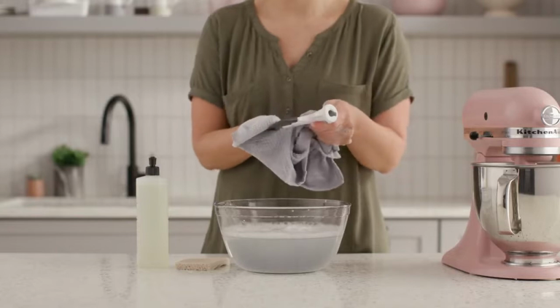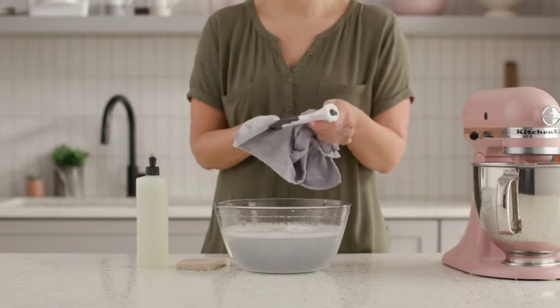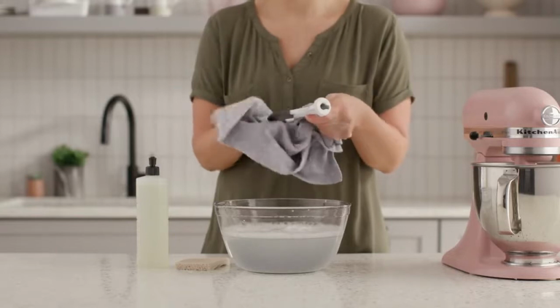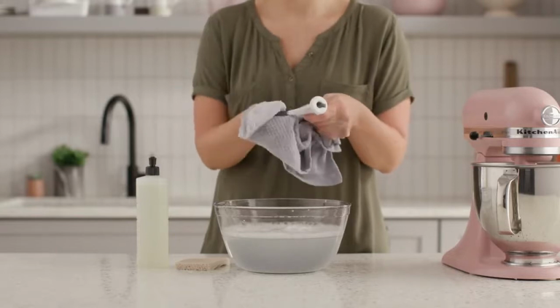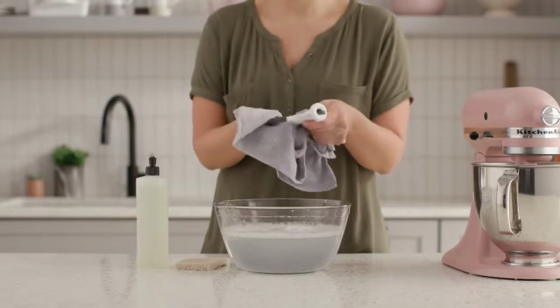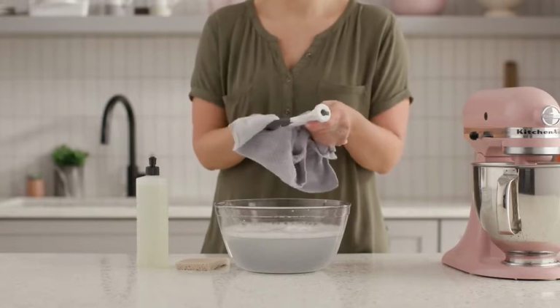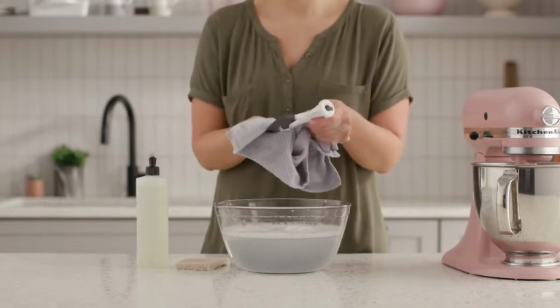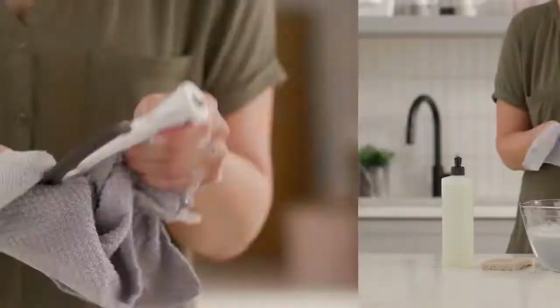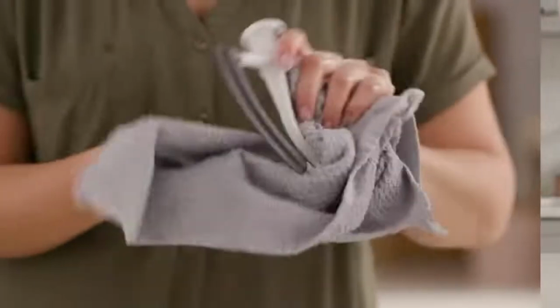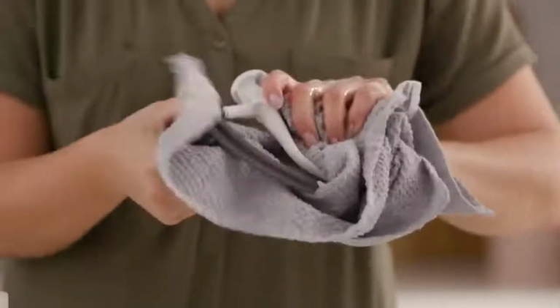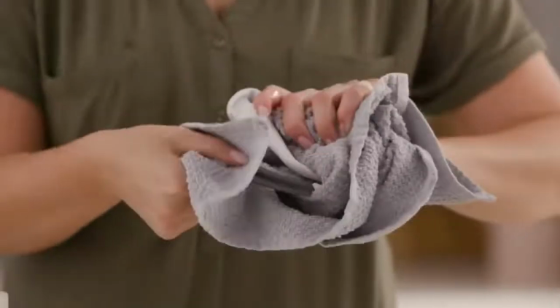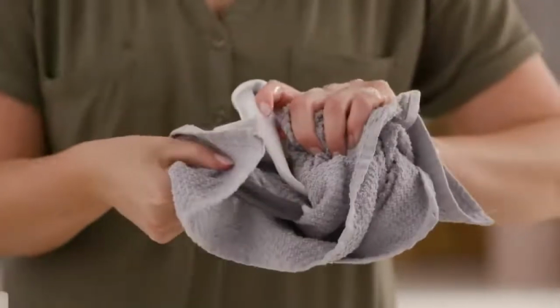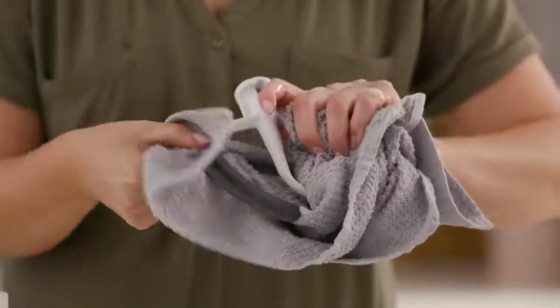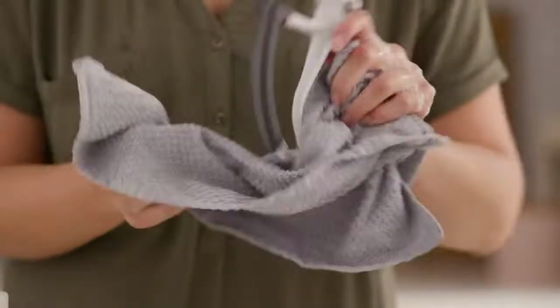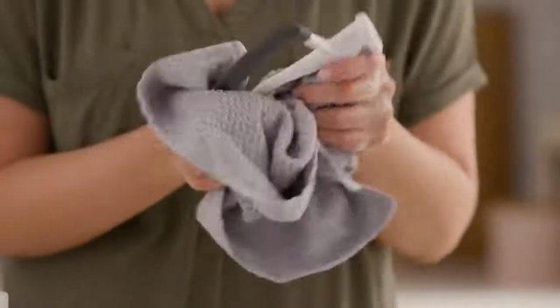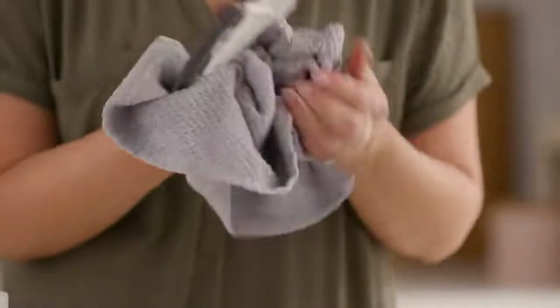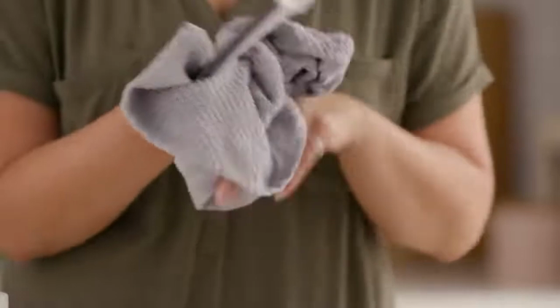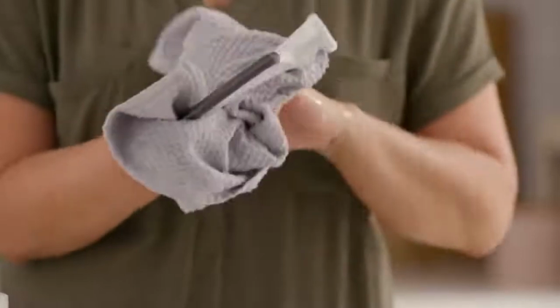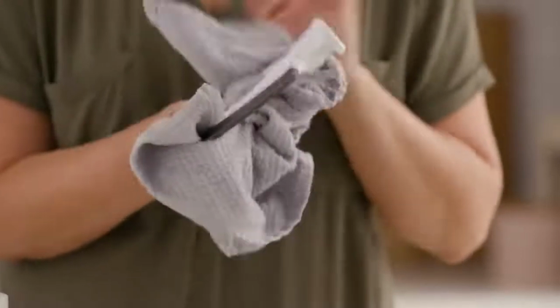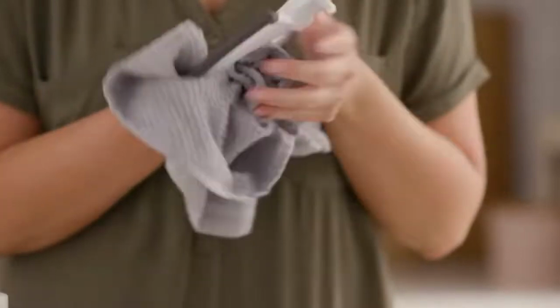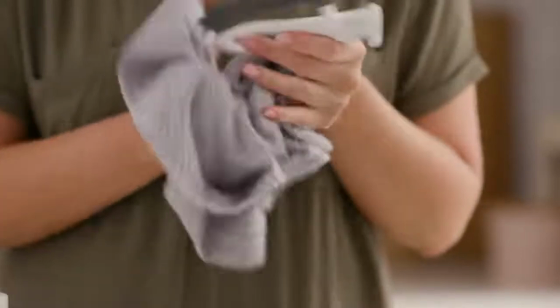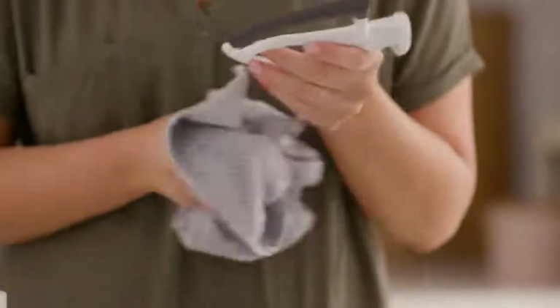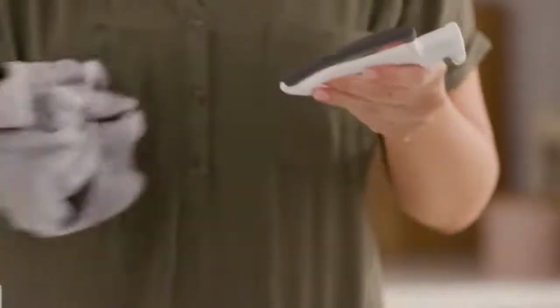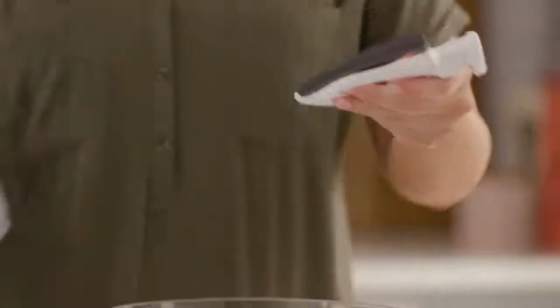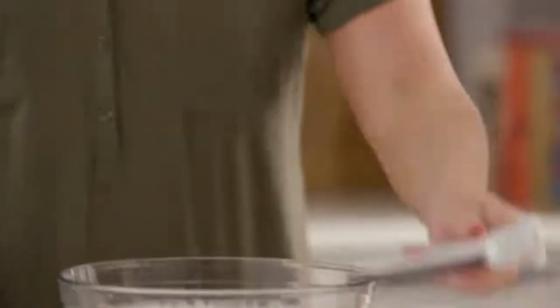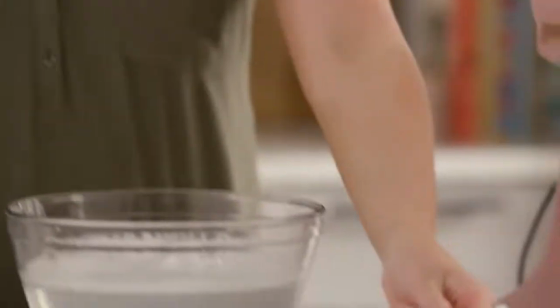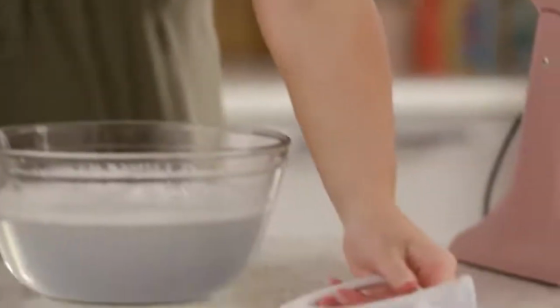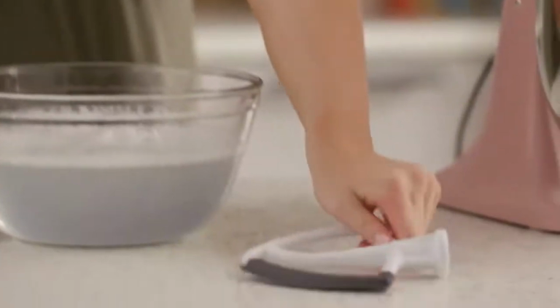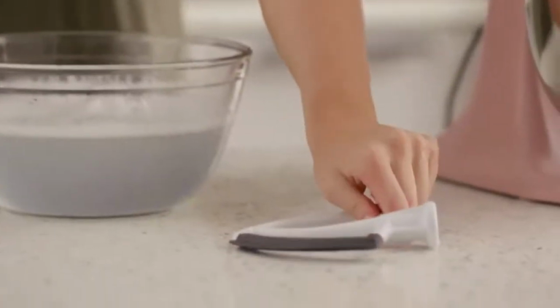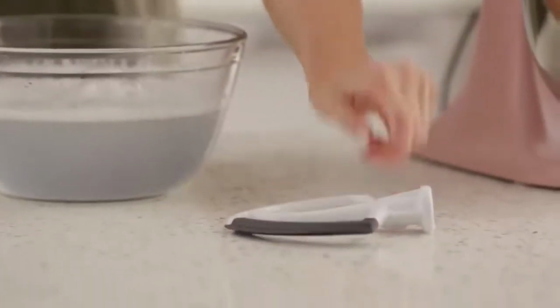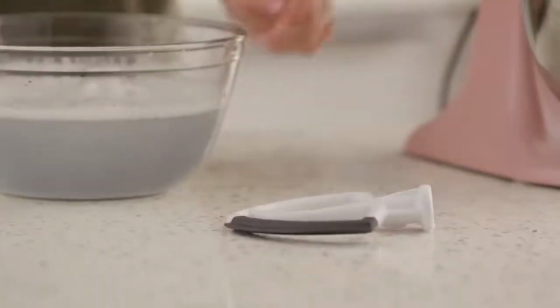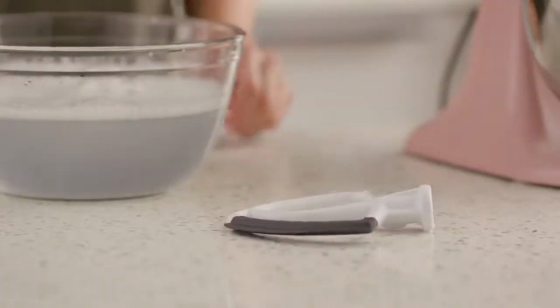Drying is just as important as washing when it comes to maintaining your FlexEdge beater. Storing your attachments and mixer separately preserves their long-term health.